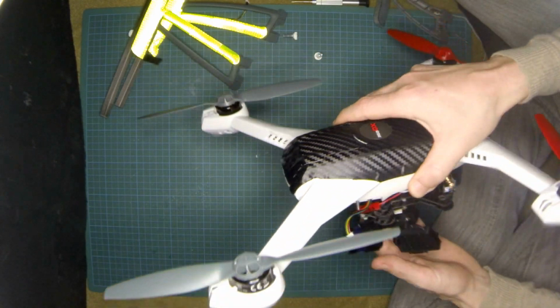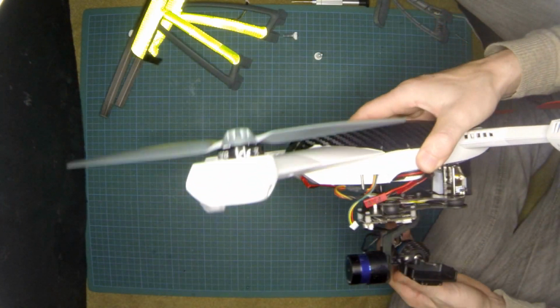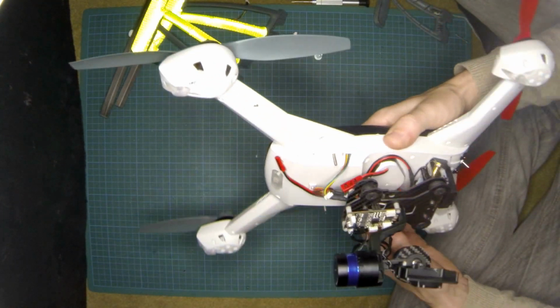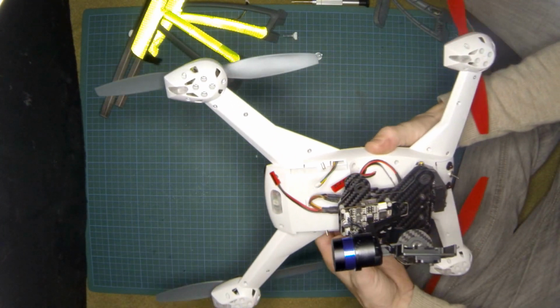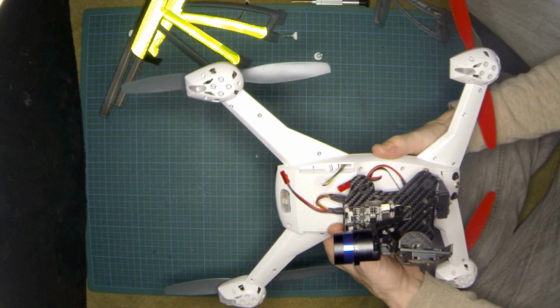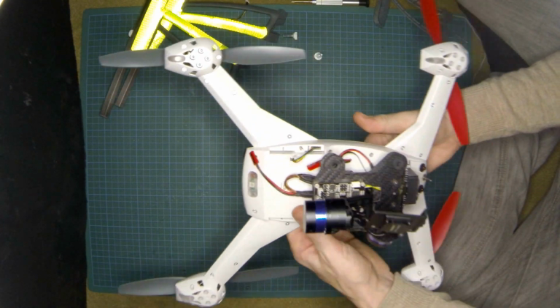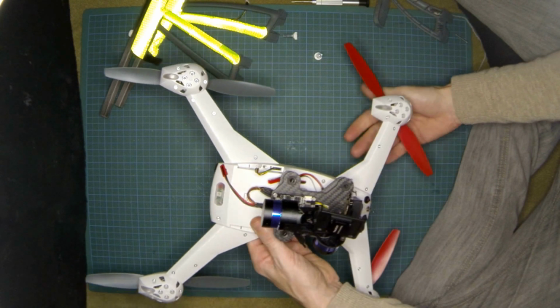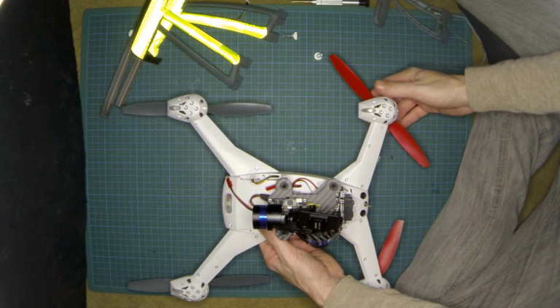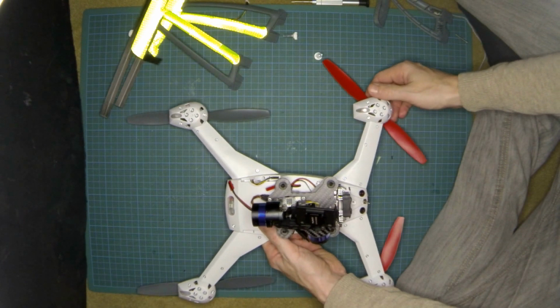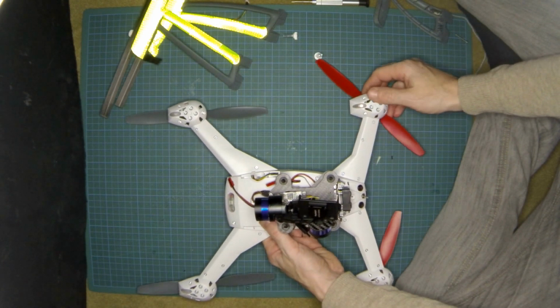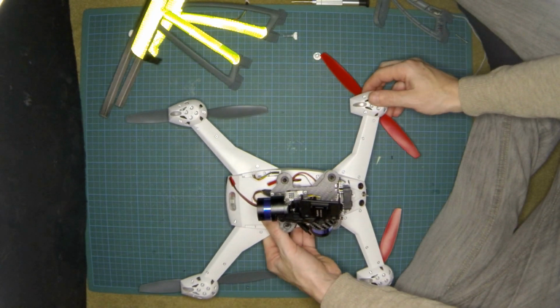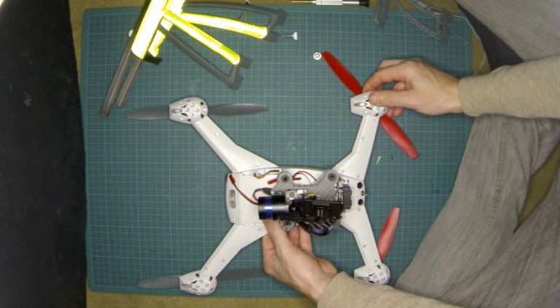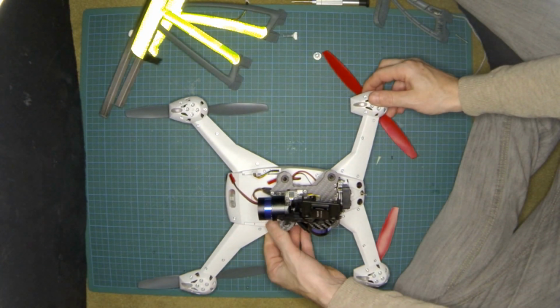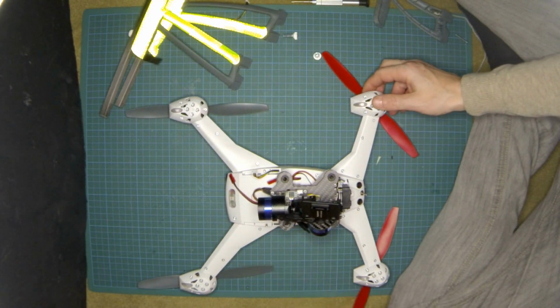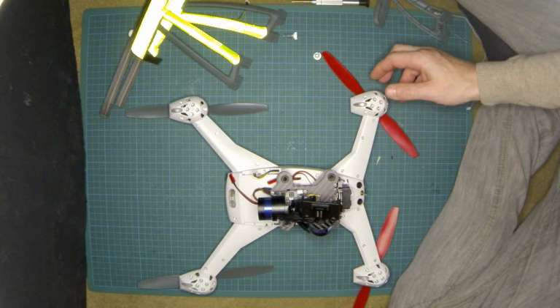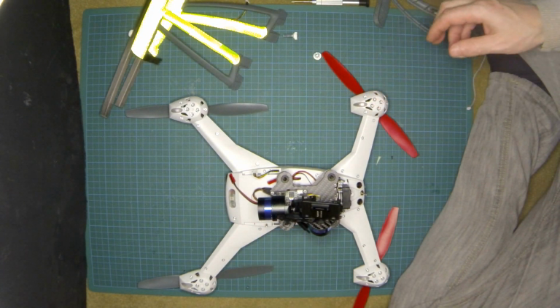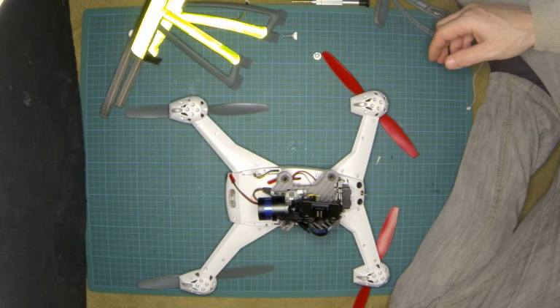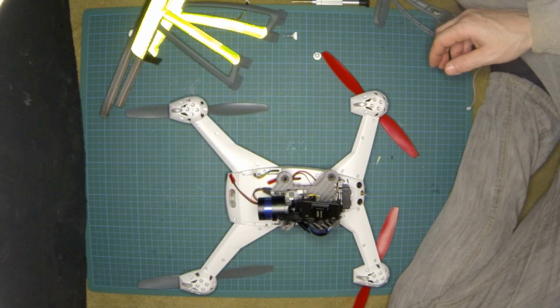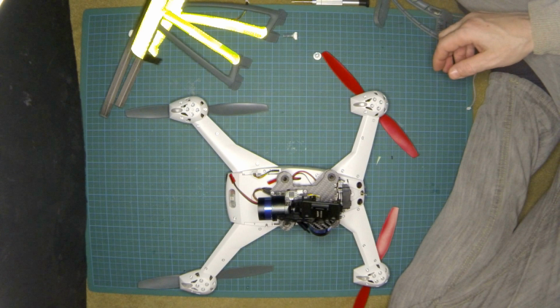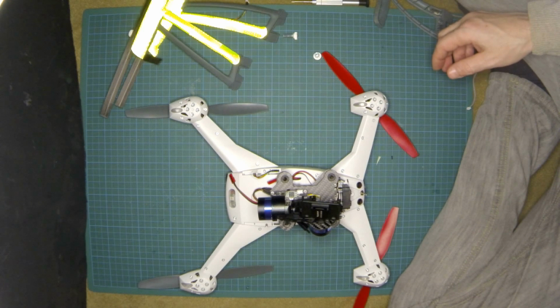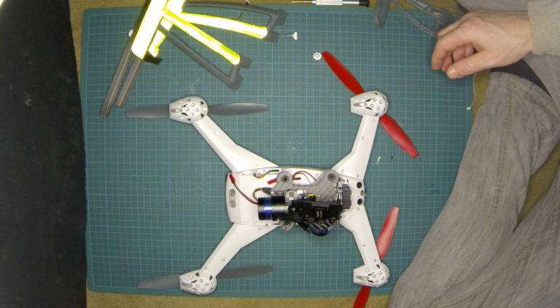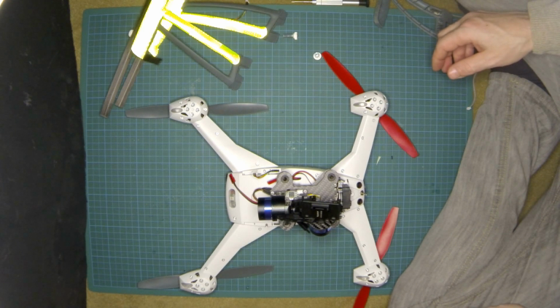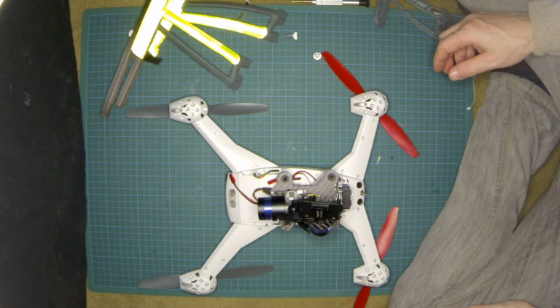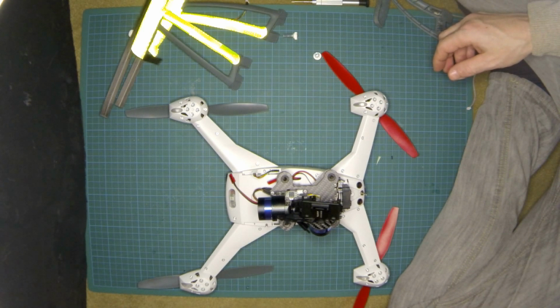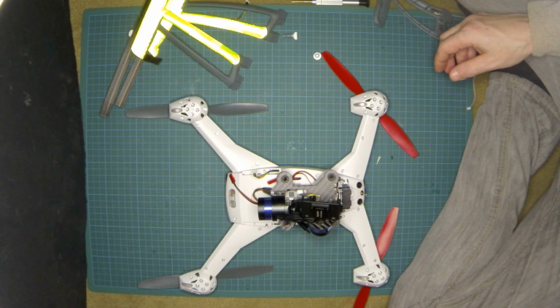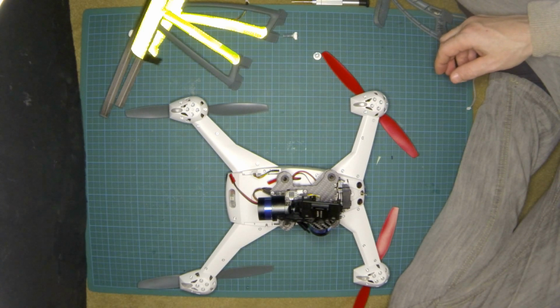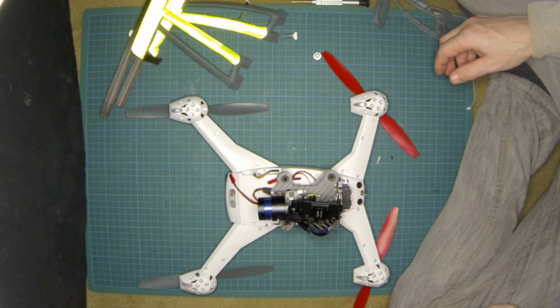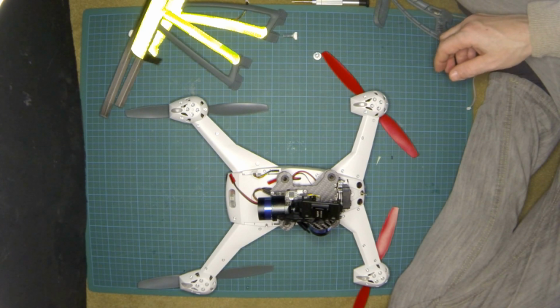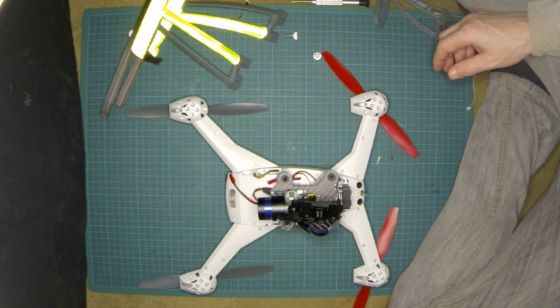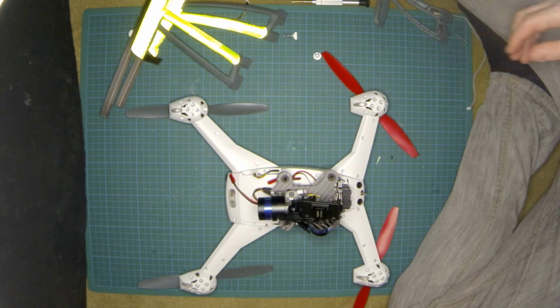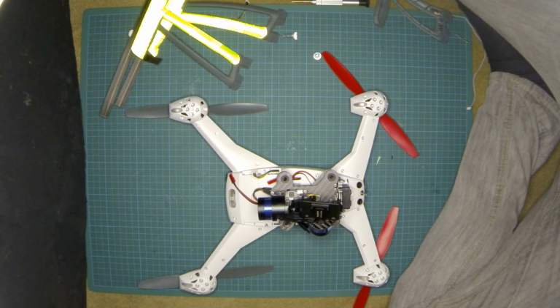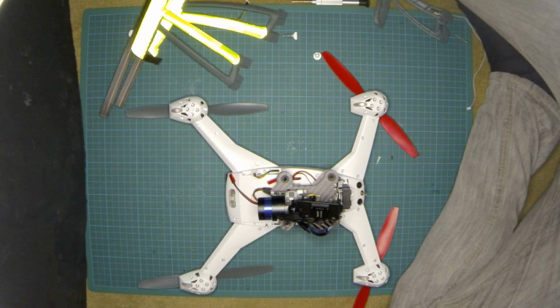Thank you for watching. I hope this will be of any help for people looking to improve their 350 QX, and I will come back very soon with other videos. Thank you and bye.